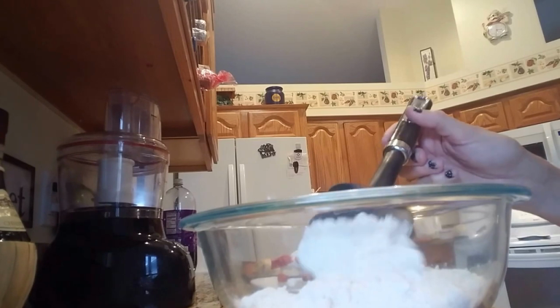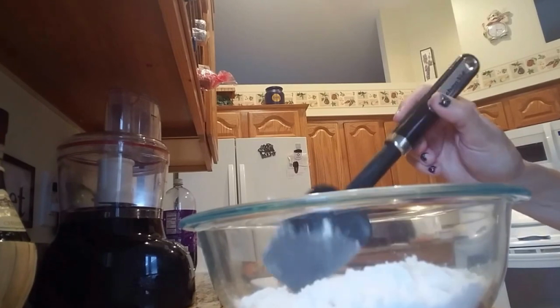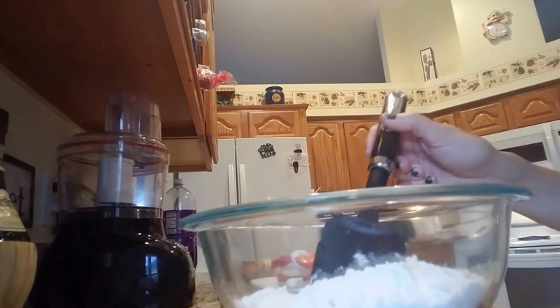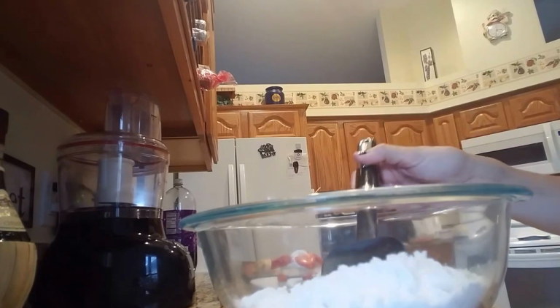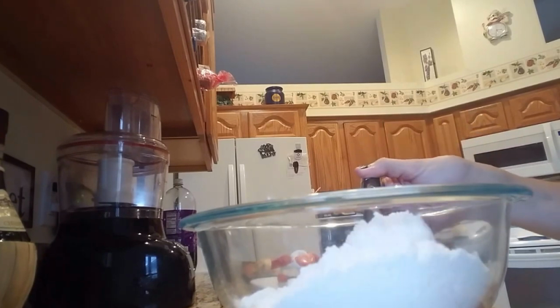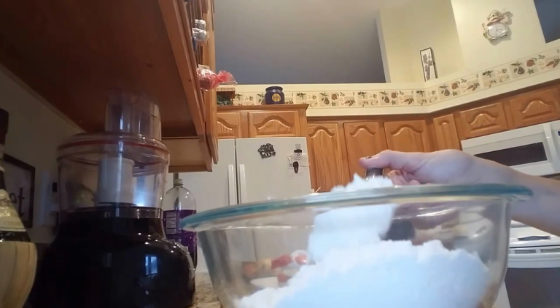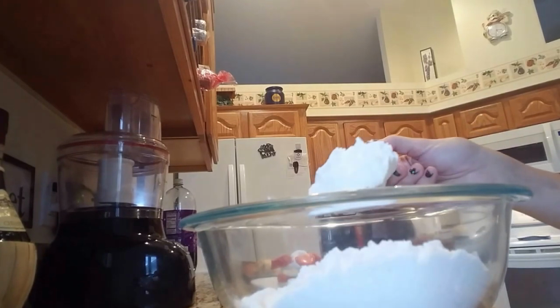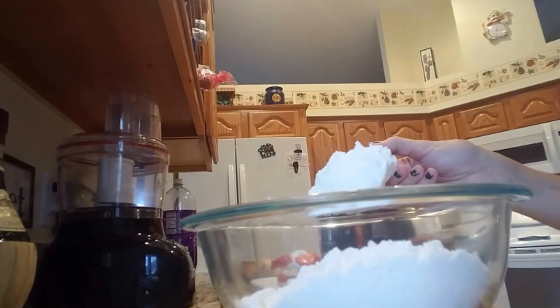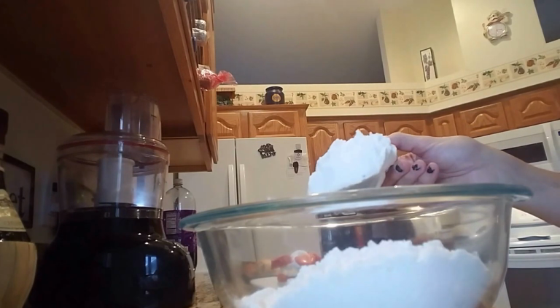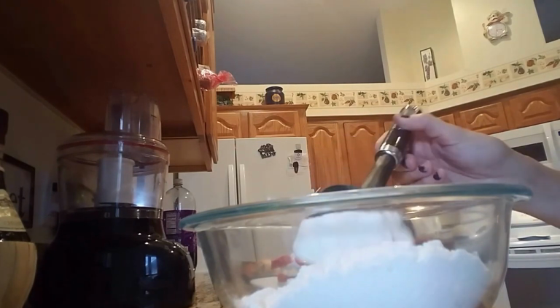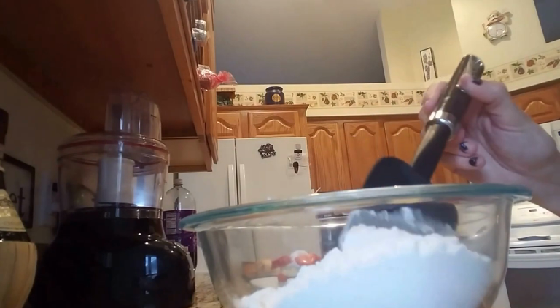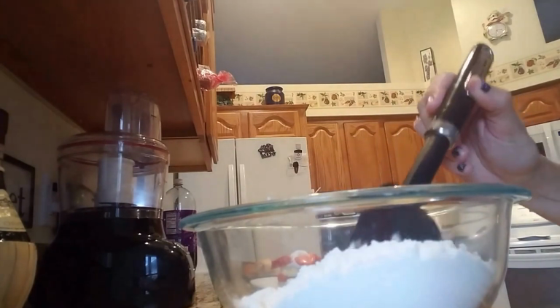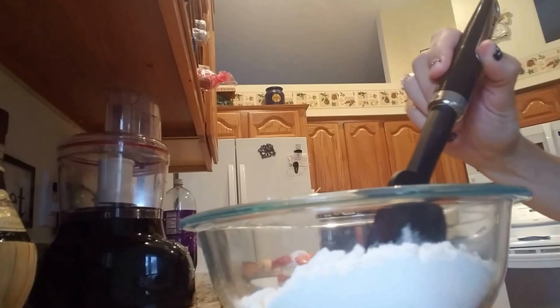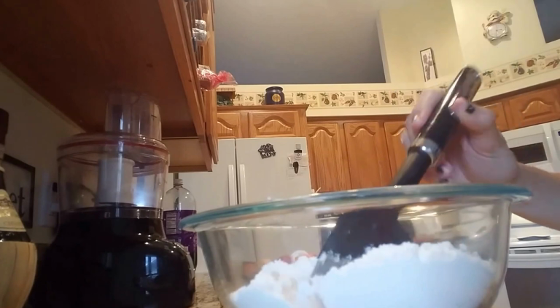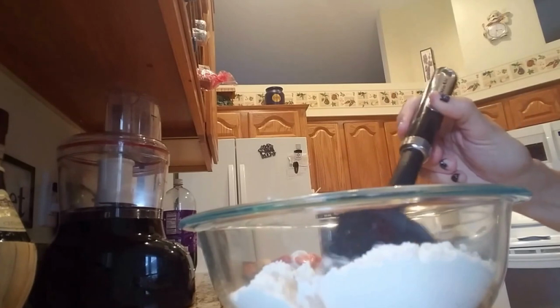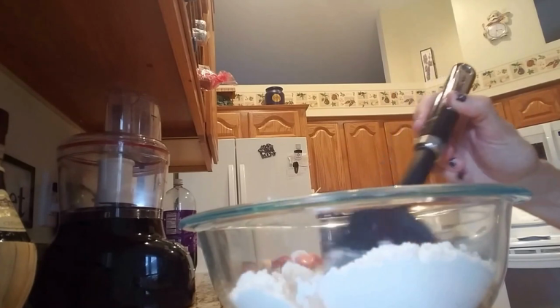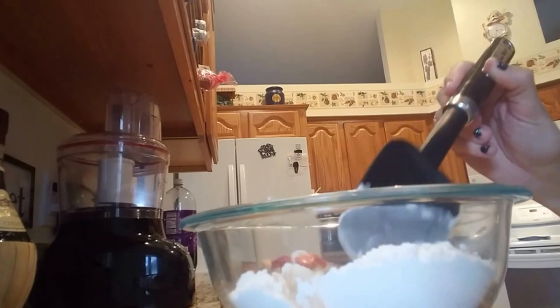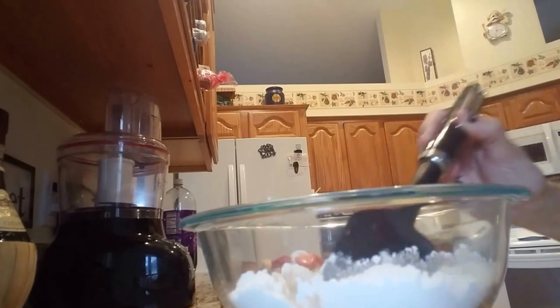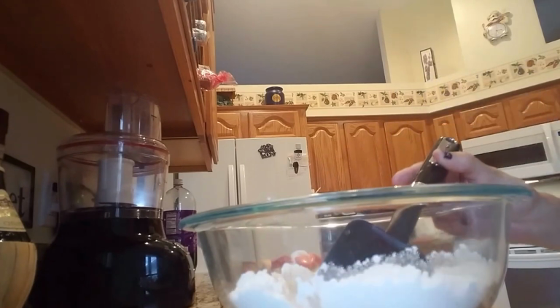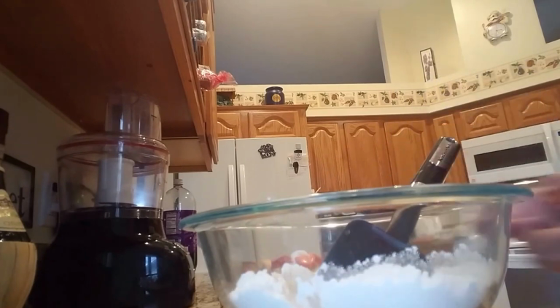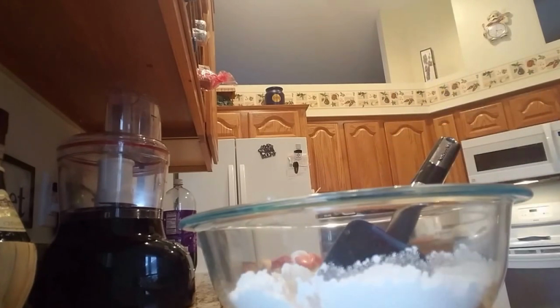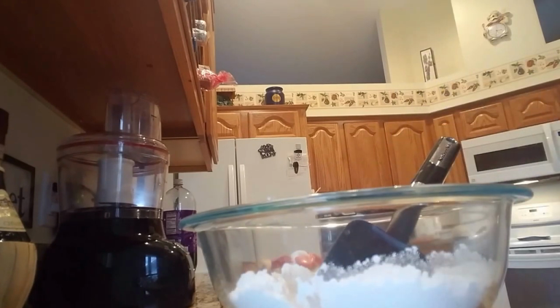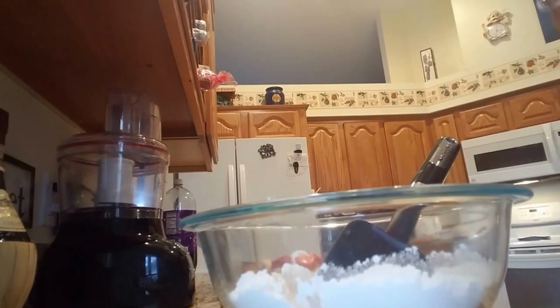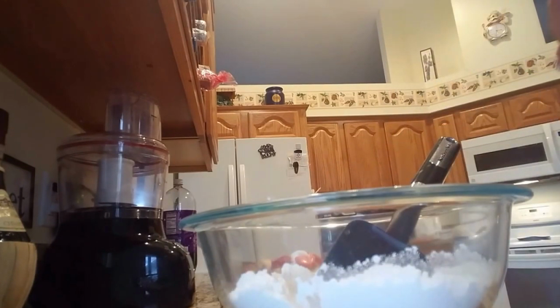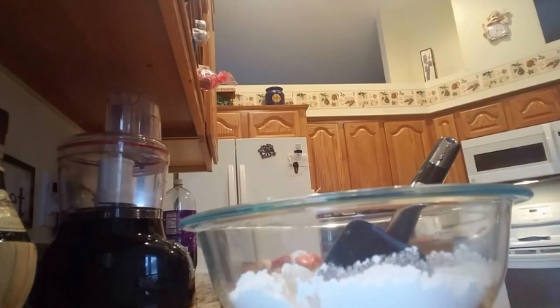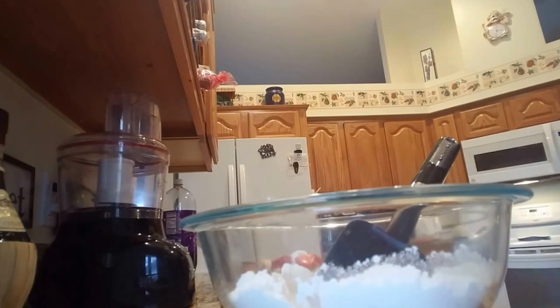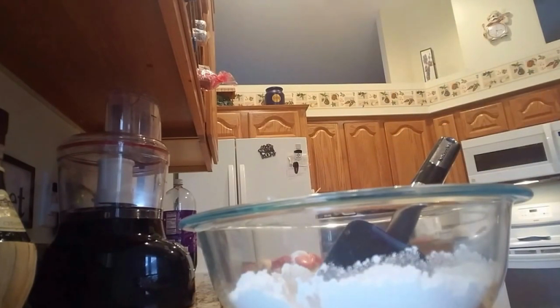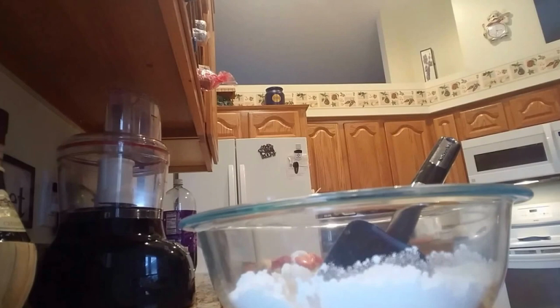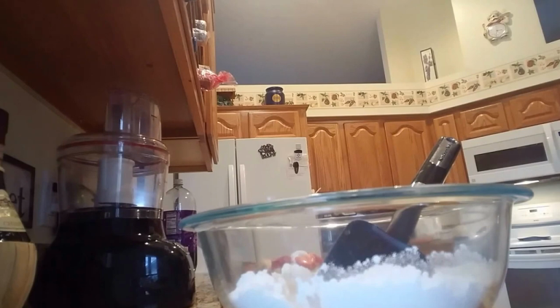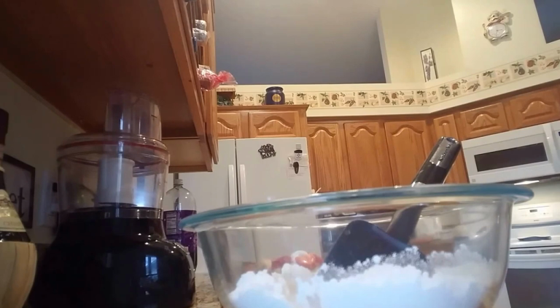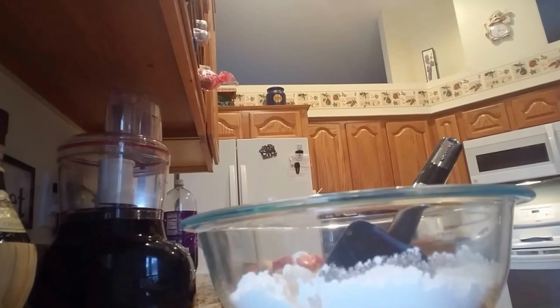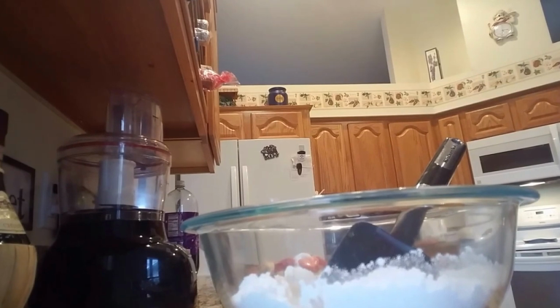This has sugar, flour, baking powder, salt, butter, and milk. Once you make this dough, you're going to take and make round shortcakes and bake them.